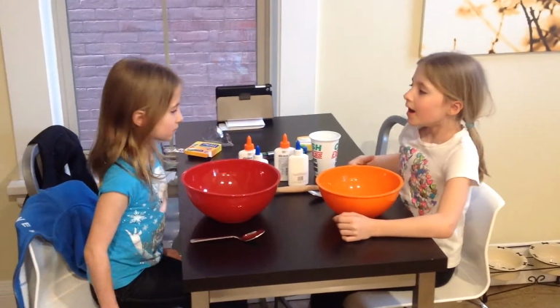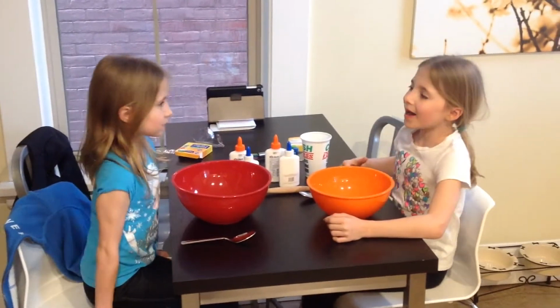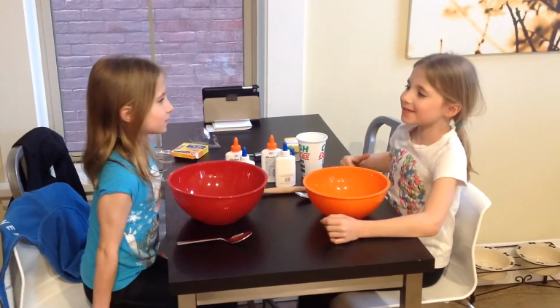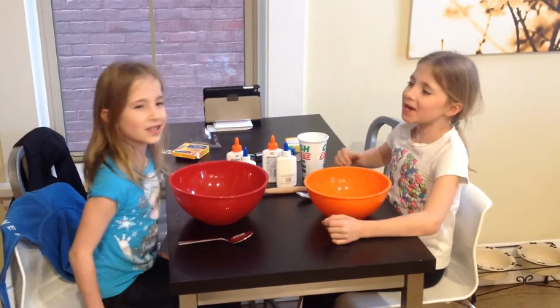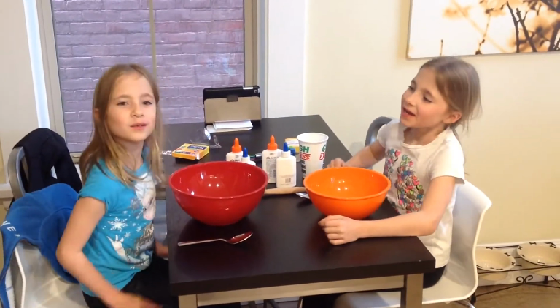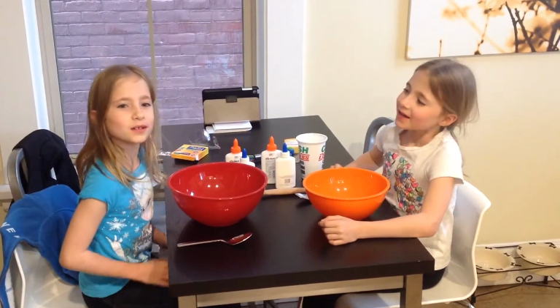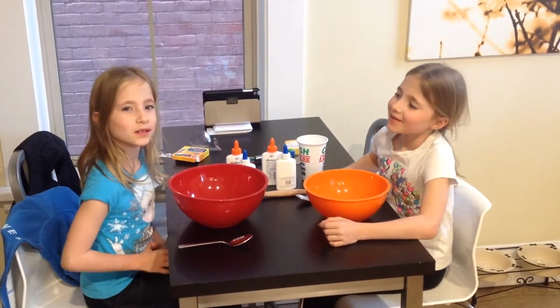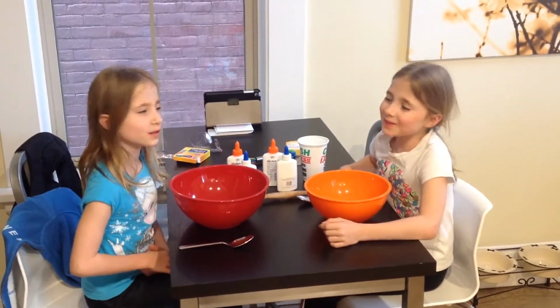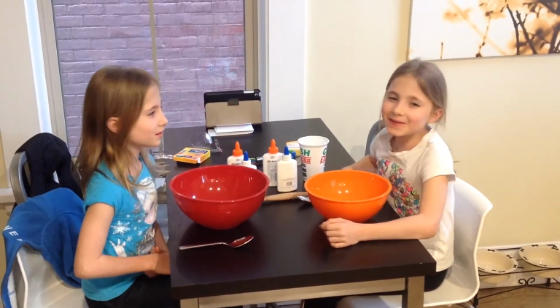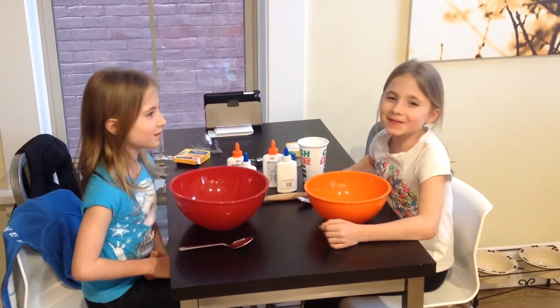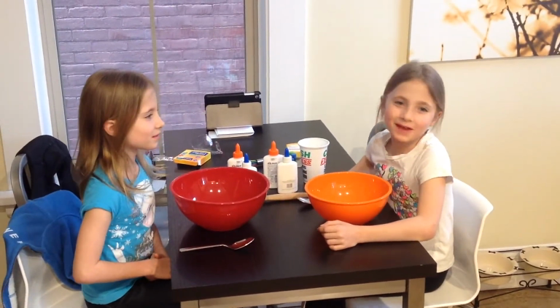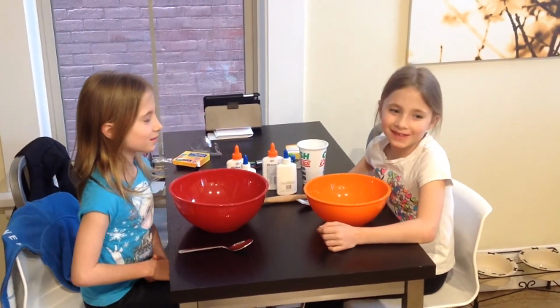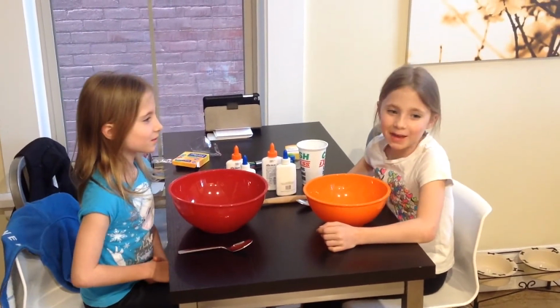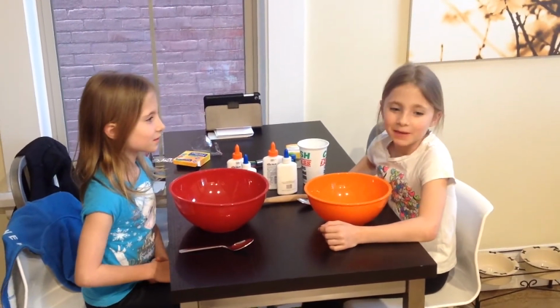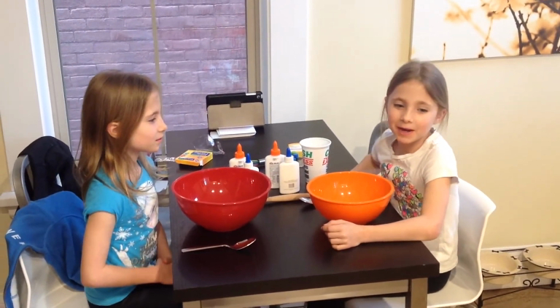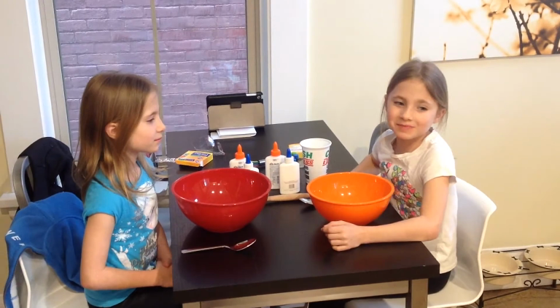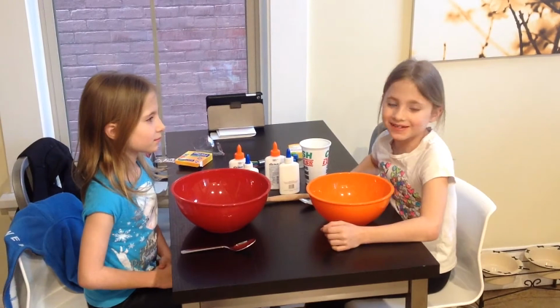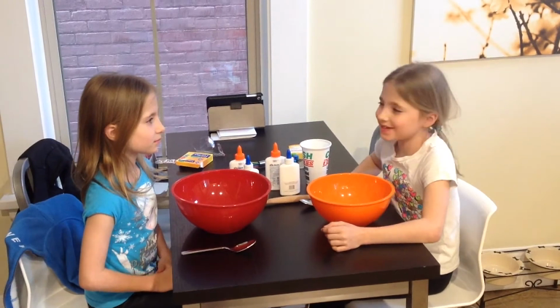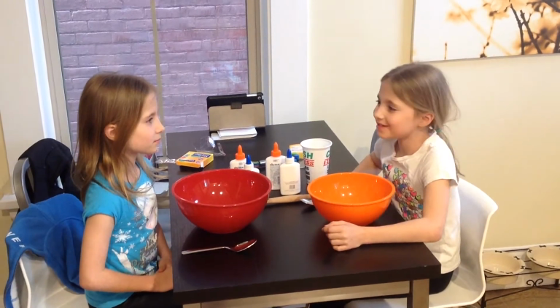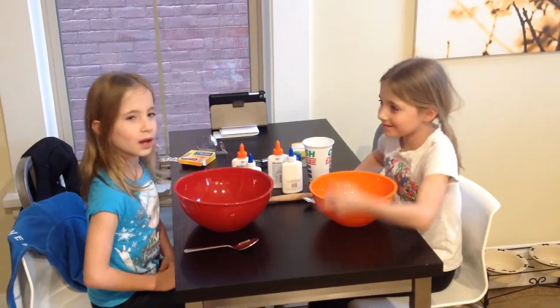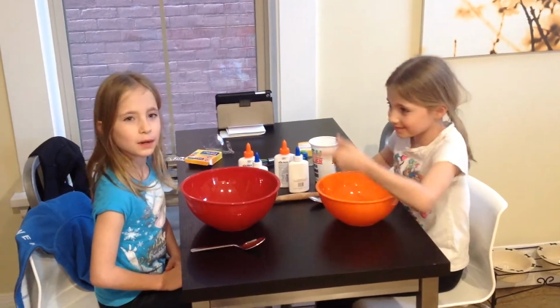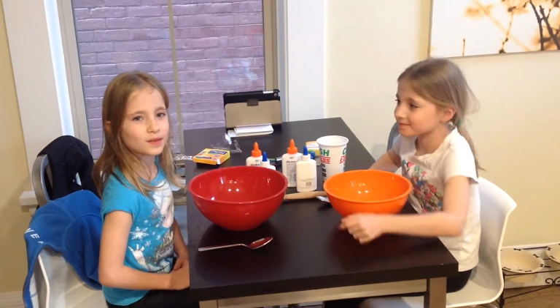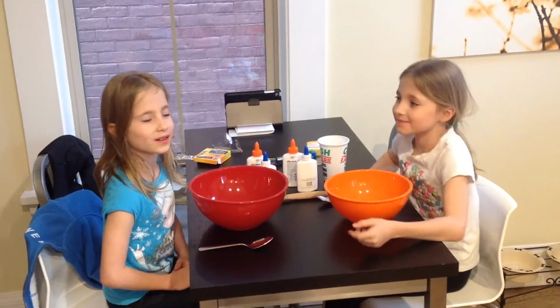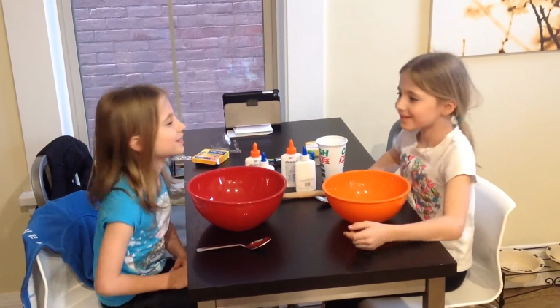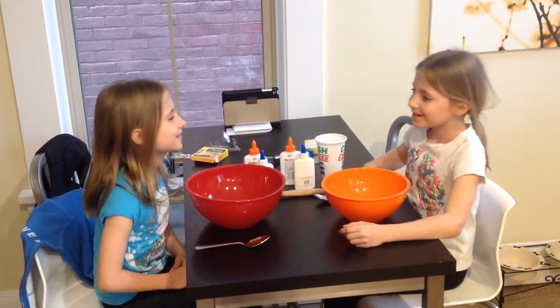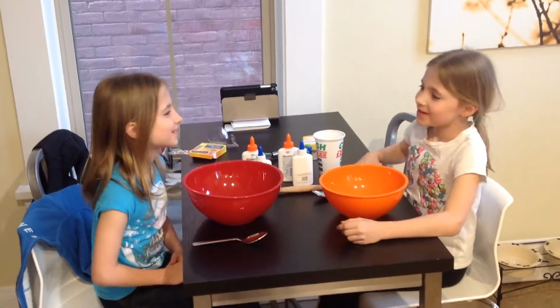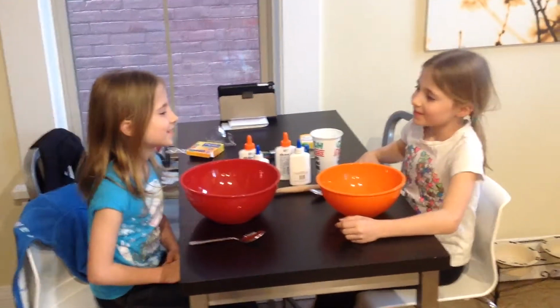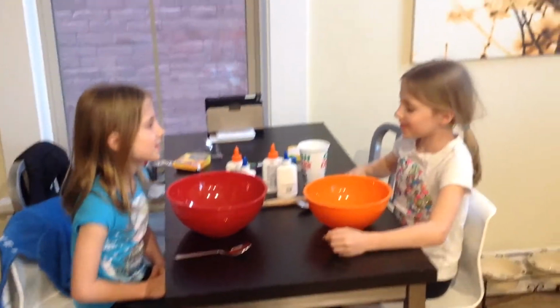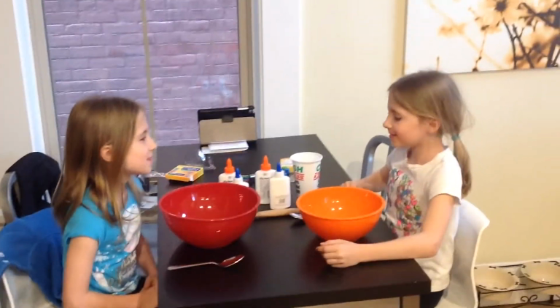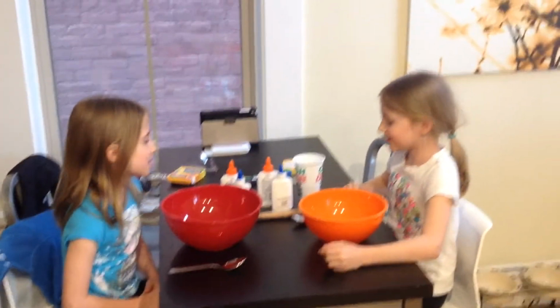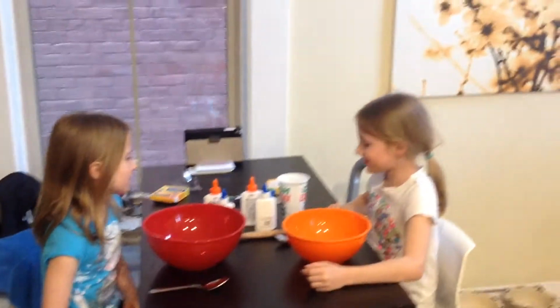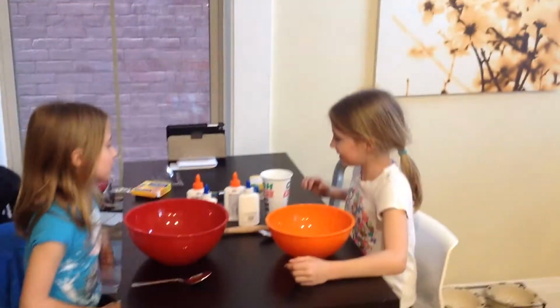Hi, today we are going to make slime. My name is Hudson. My name is Elle. We are going to show you all these.